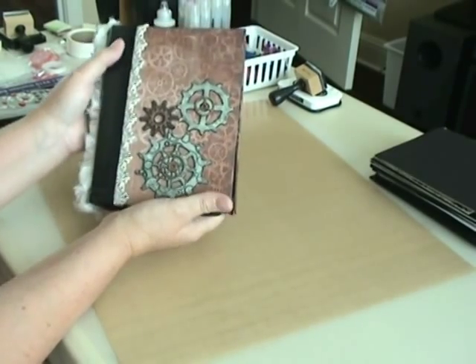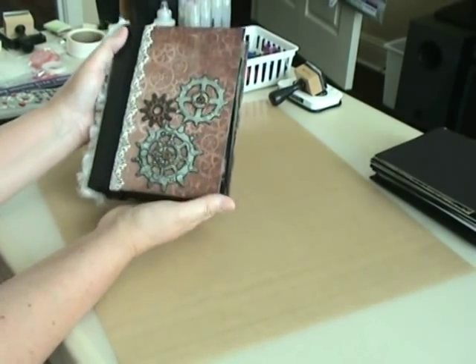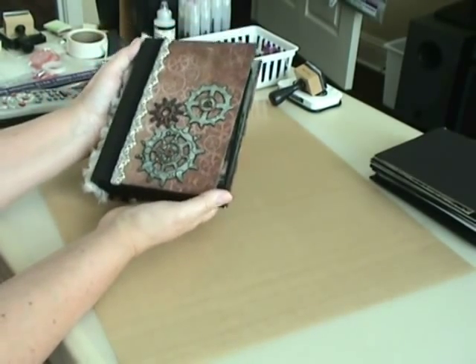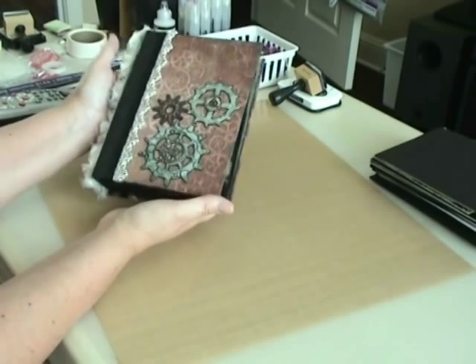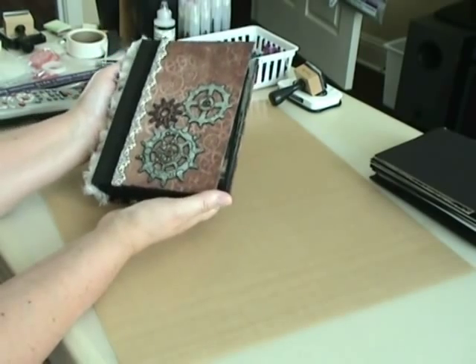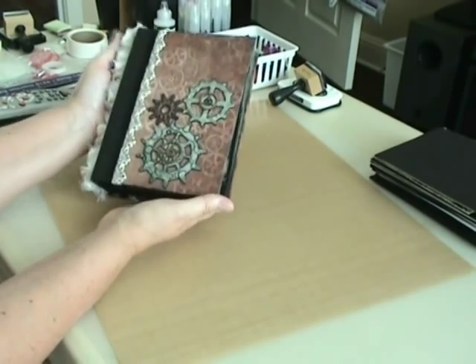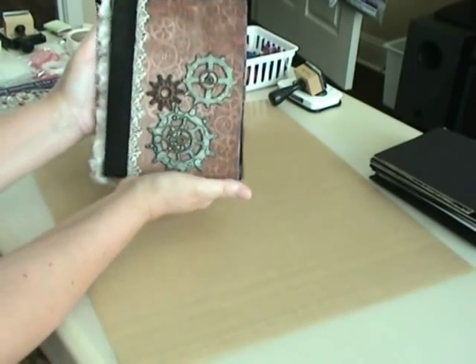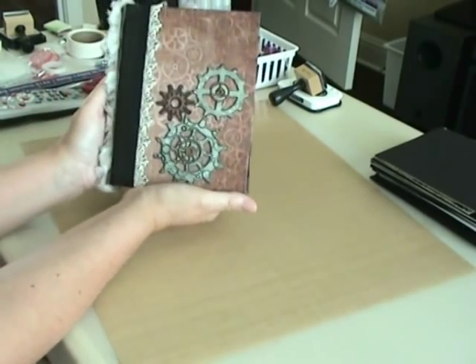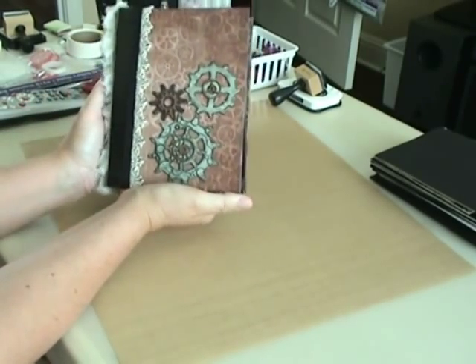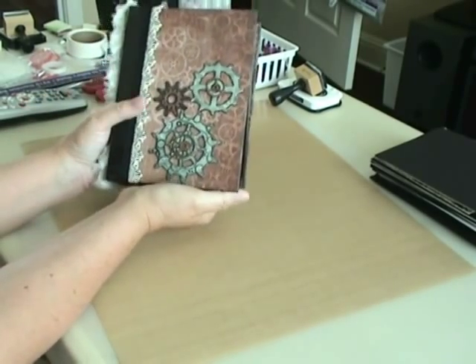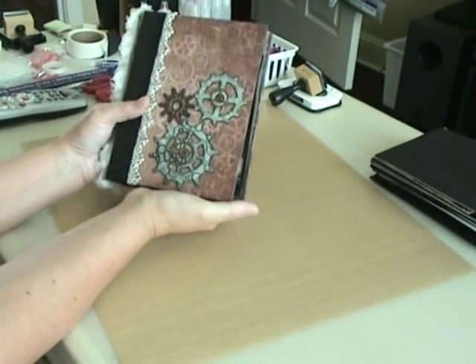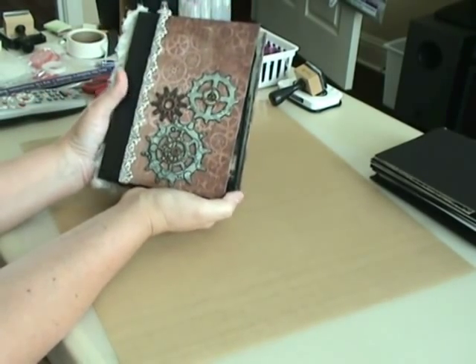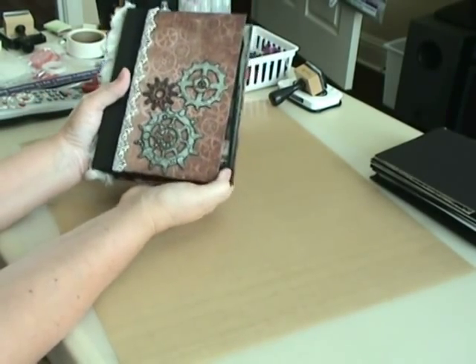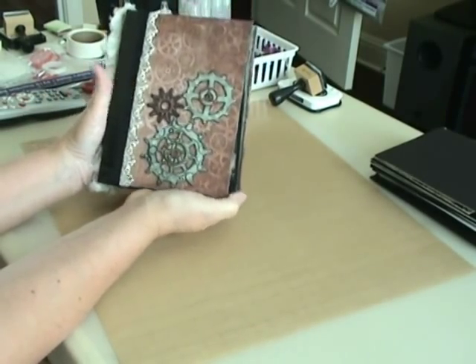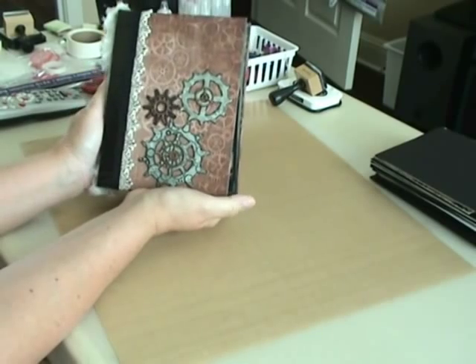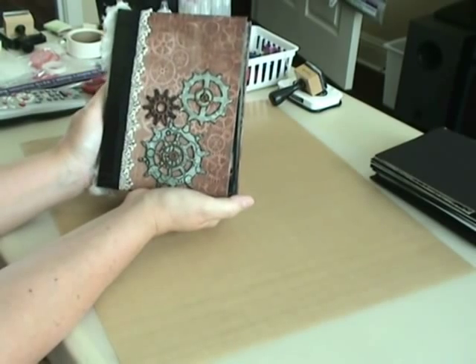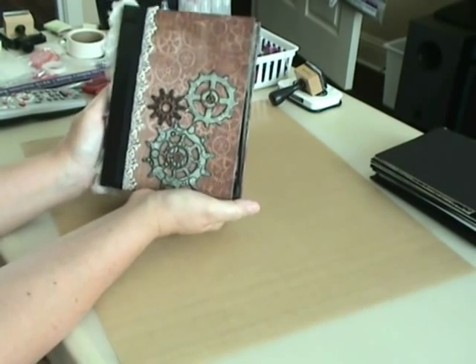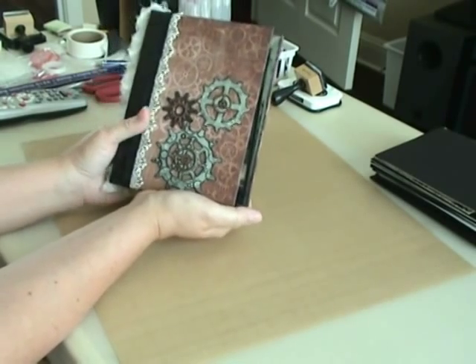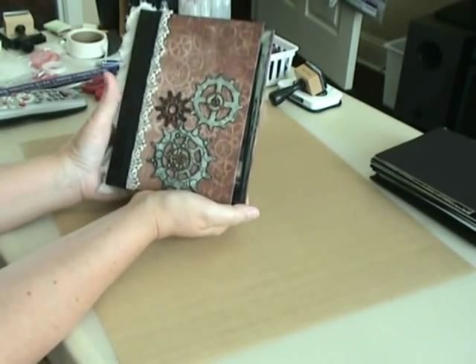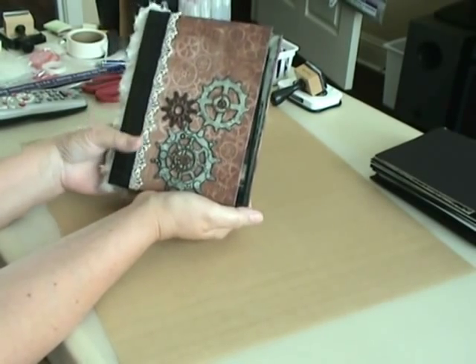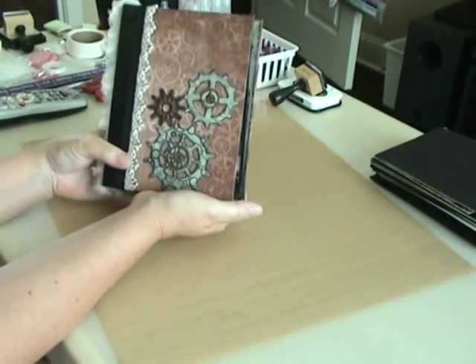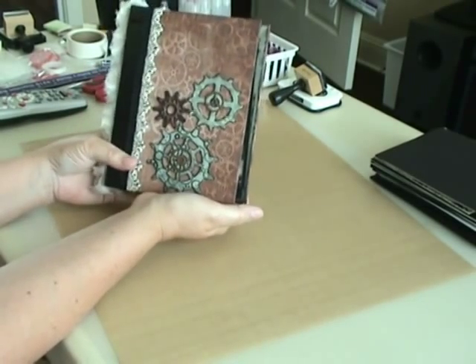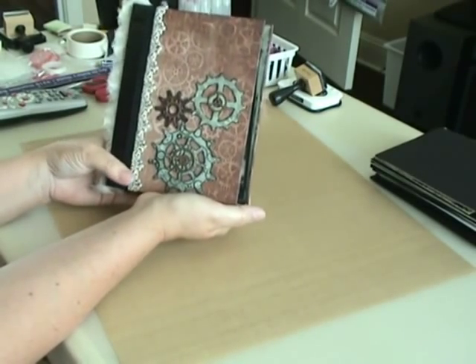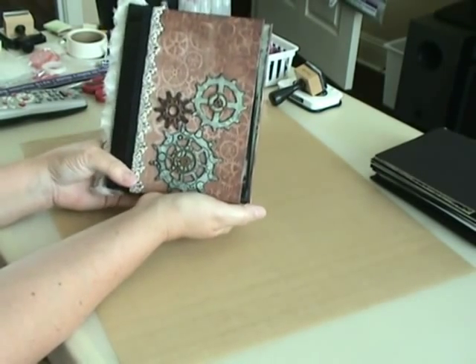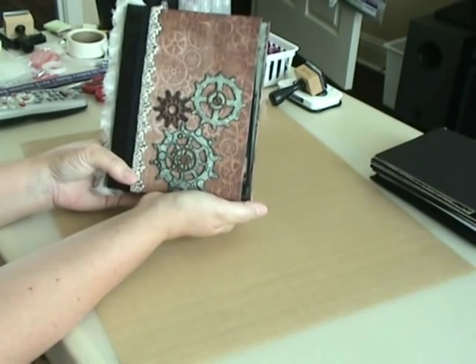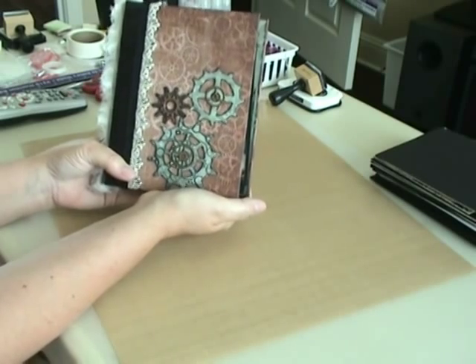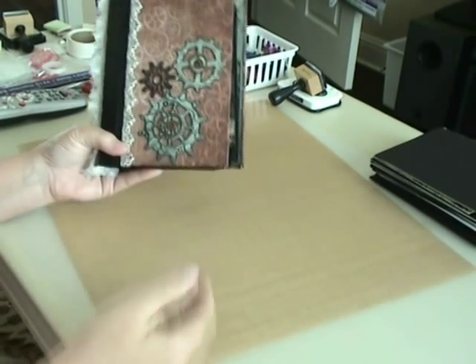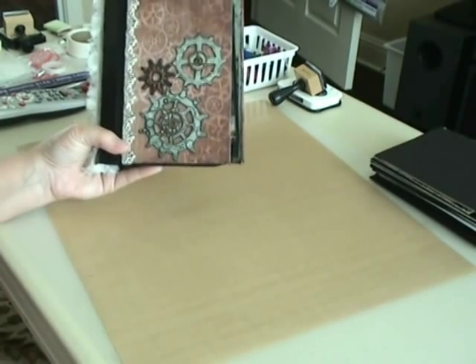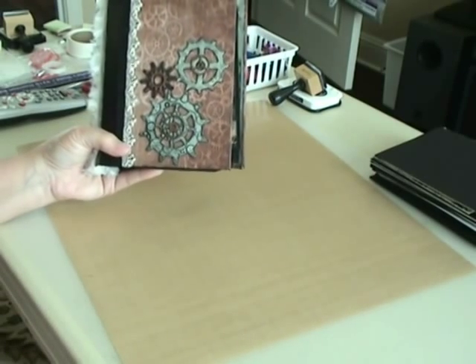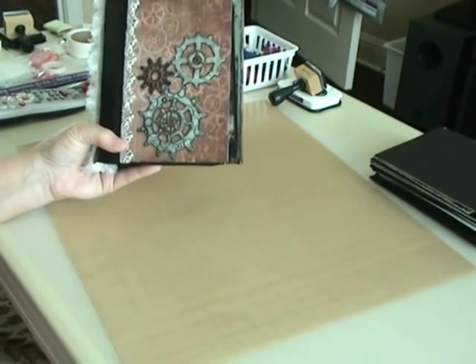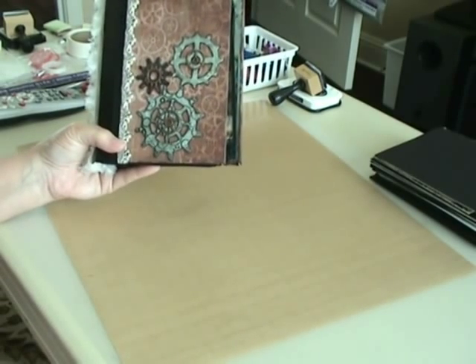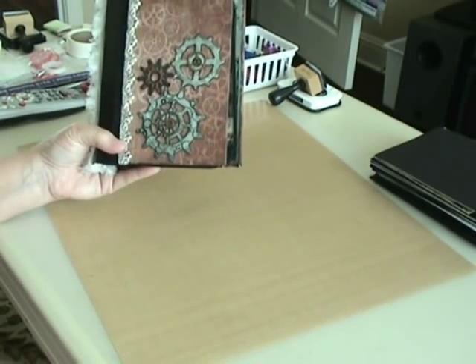So there you have it — my fourth and probably final video on the Kathy Orta Envelope Mini. Thanks for watching. Bye bye.